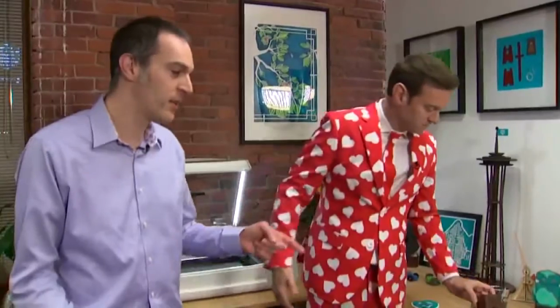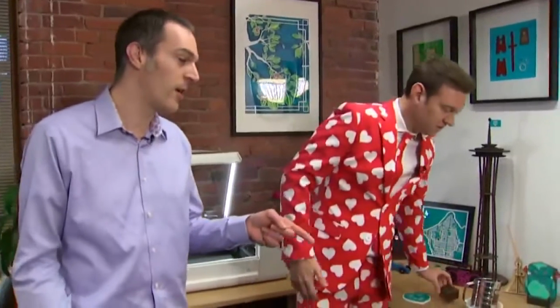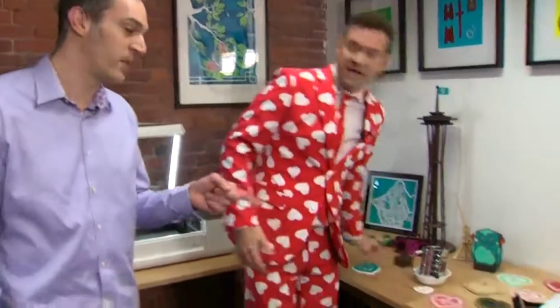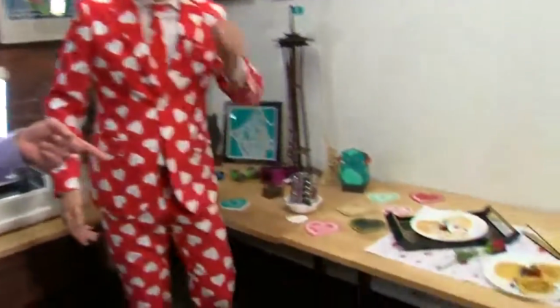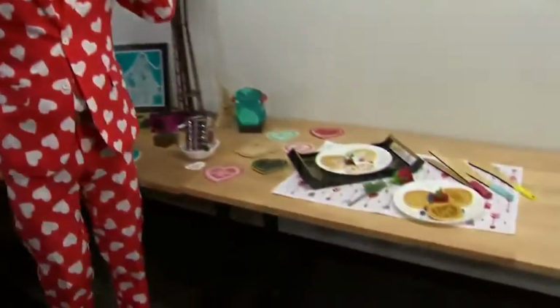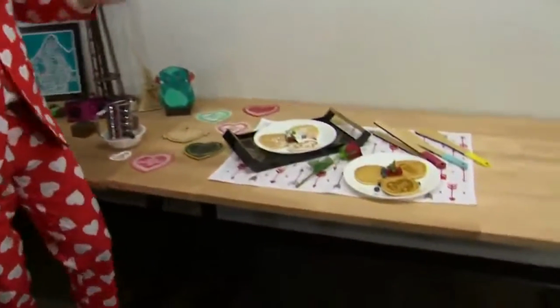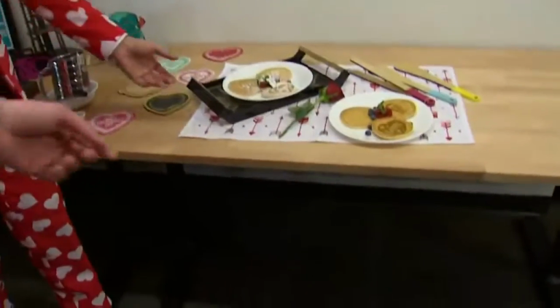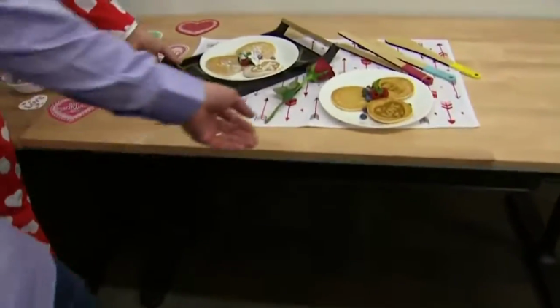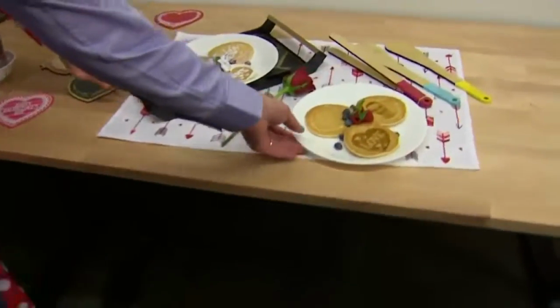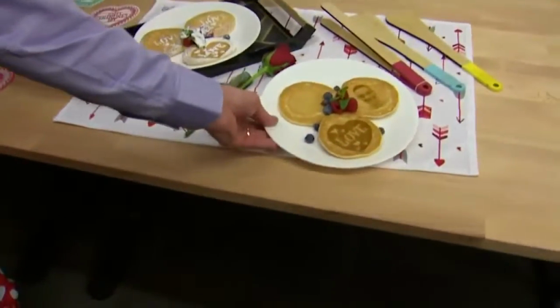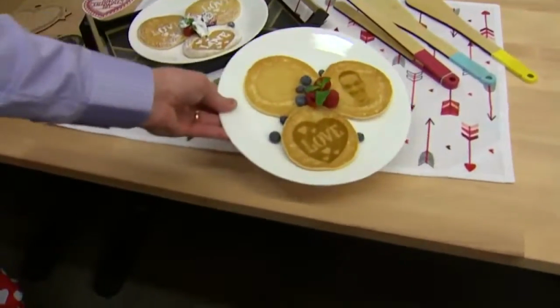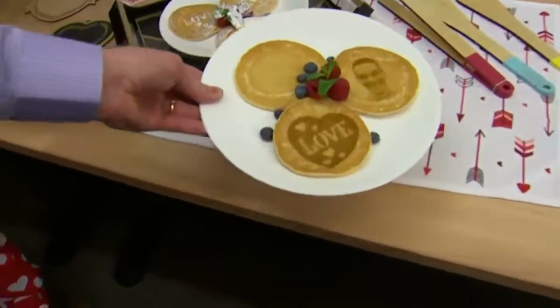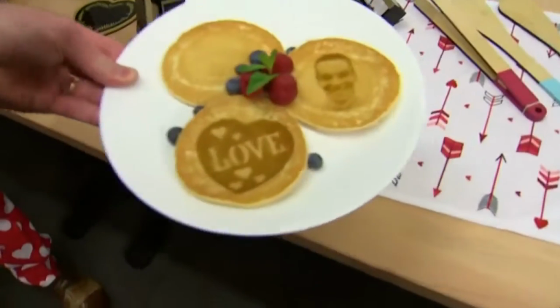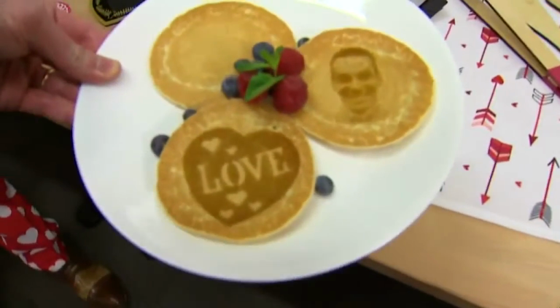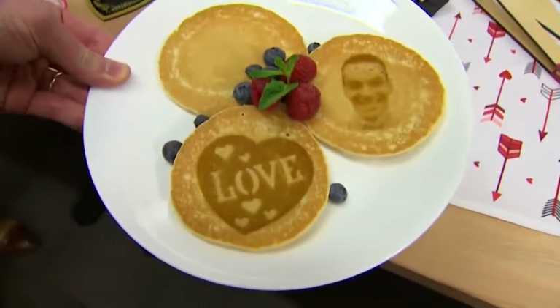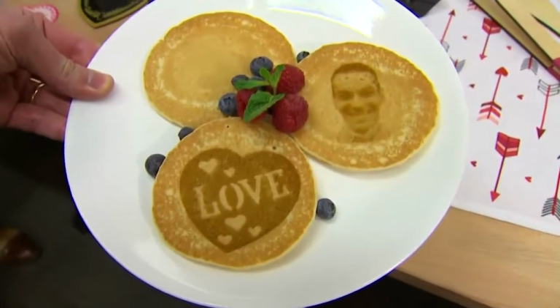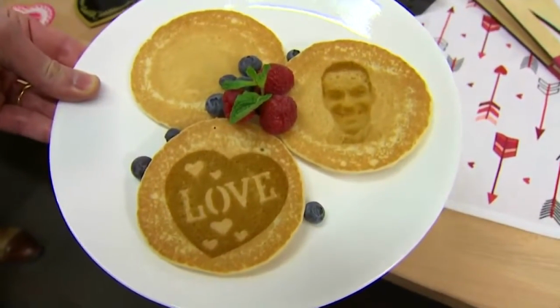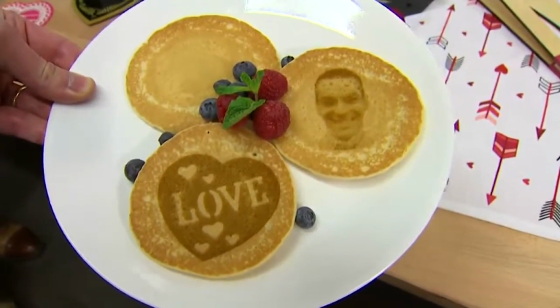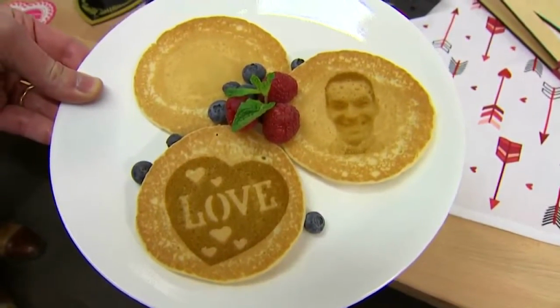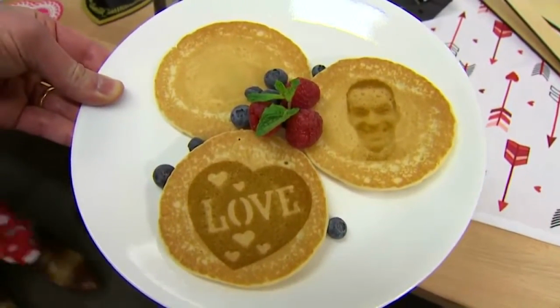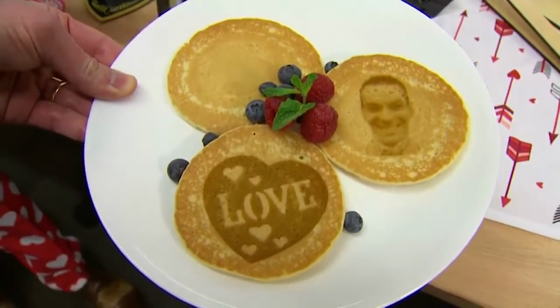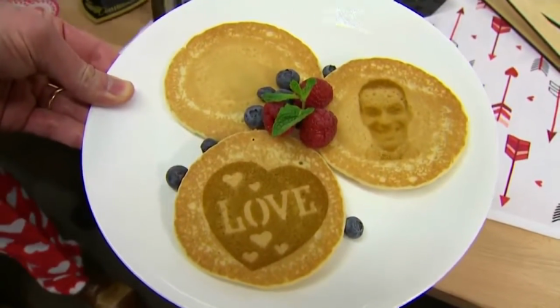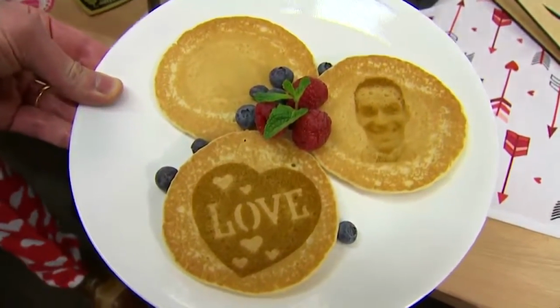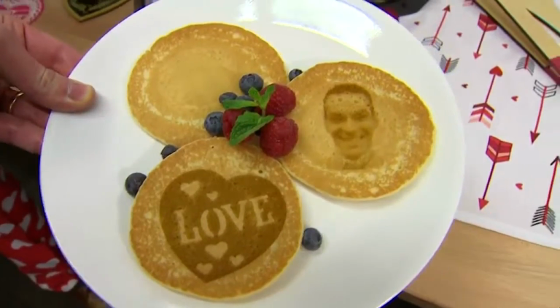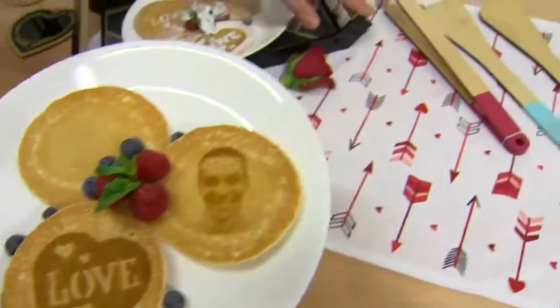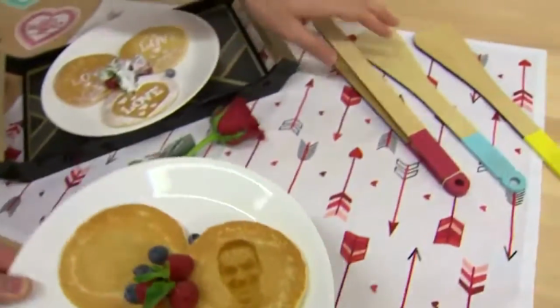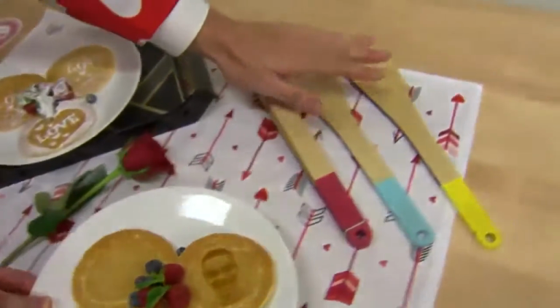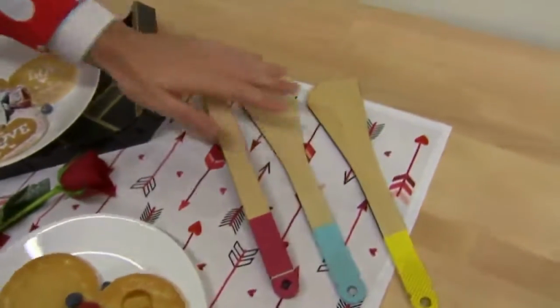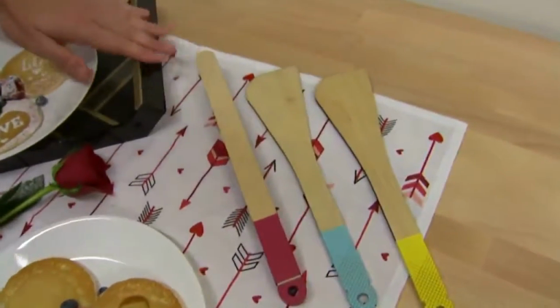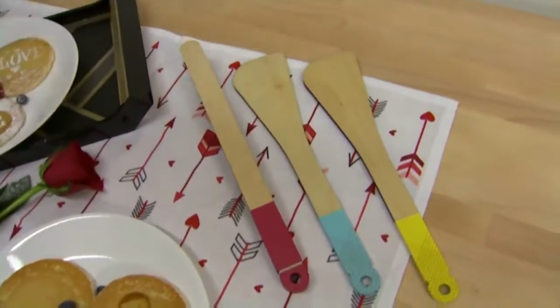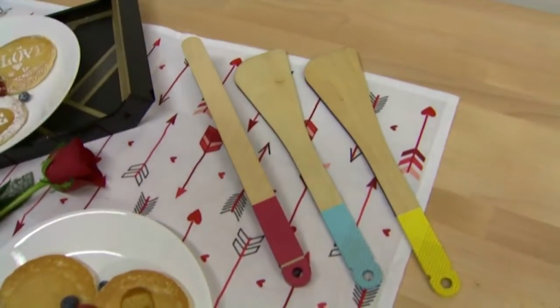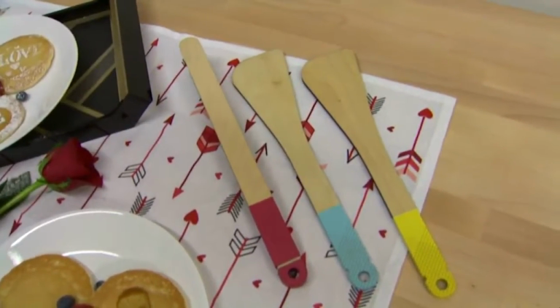Can I just show off the special pancakes? Yes — we're out of time on Valentine's Day, but take a look at this. You made something custom for your Valentine at home. That's my sweetie. A little something special straight from the Glowforge. We should also mention that this tray and all of the utensils were also made by Glowforge.